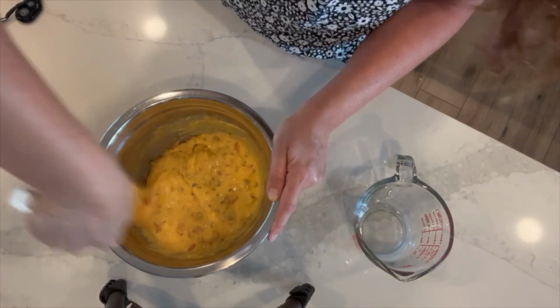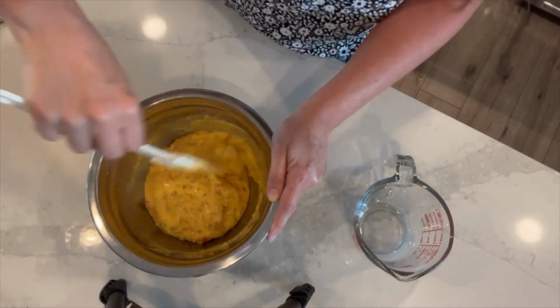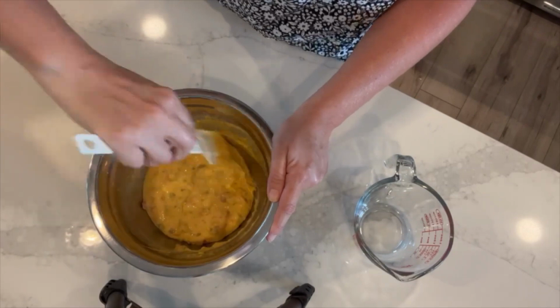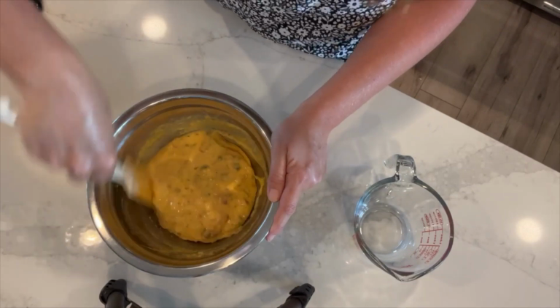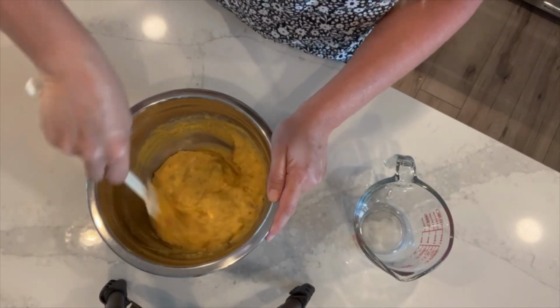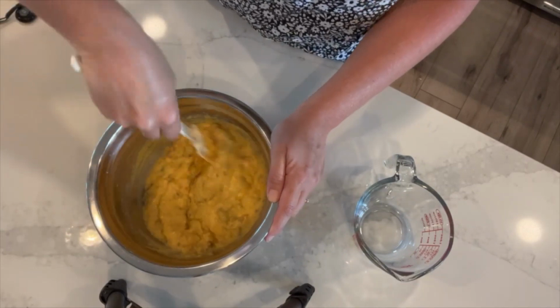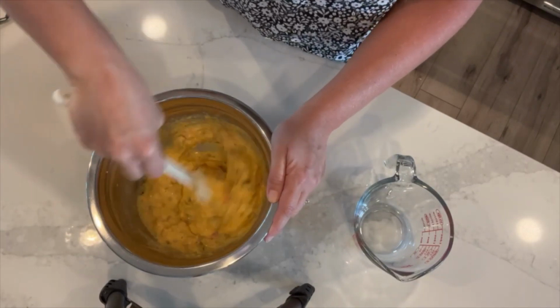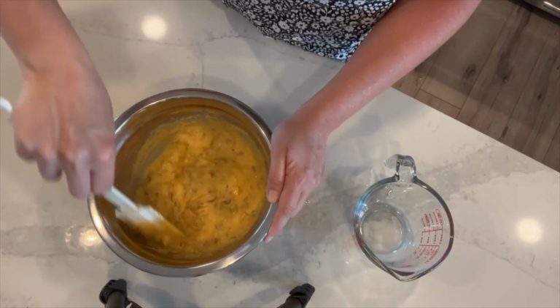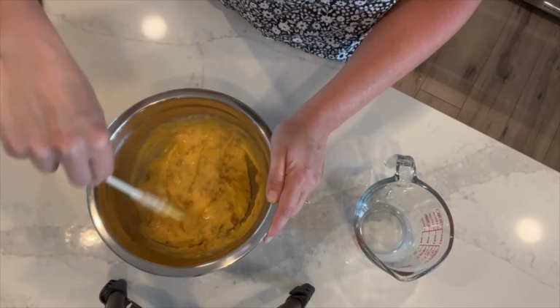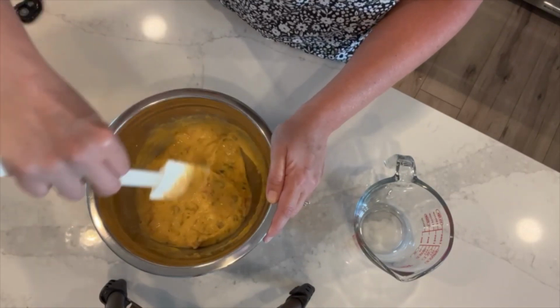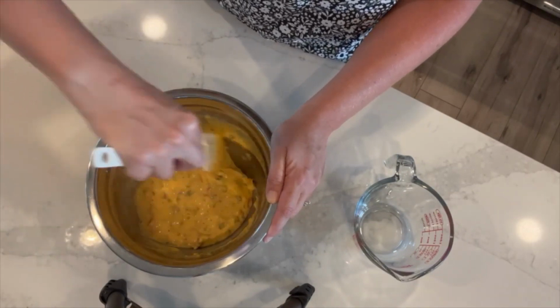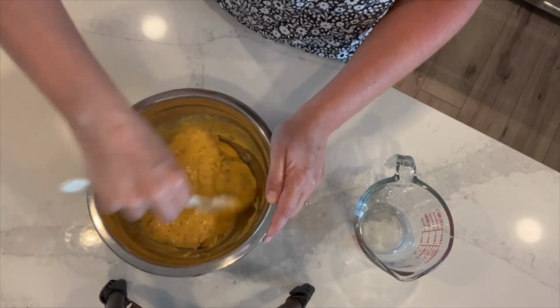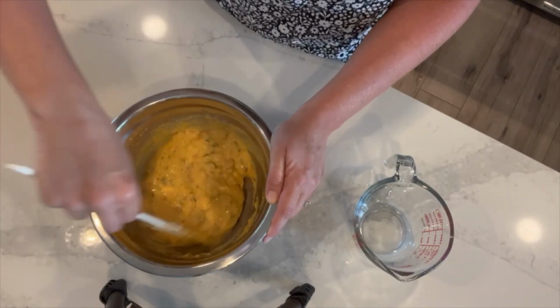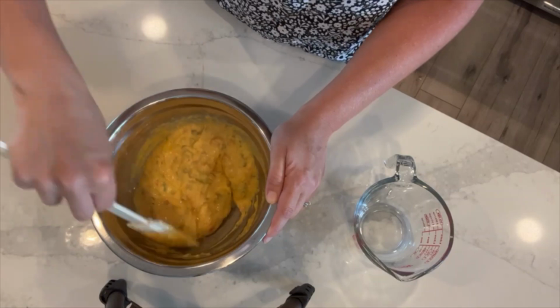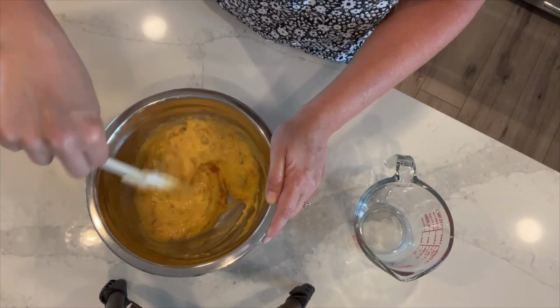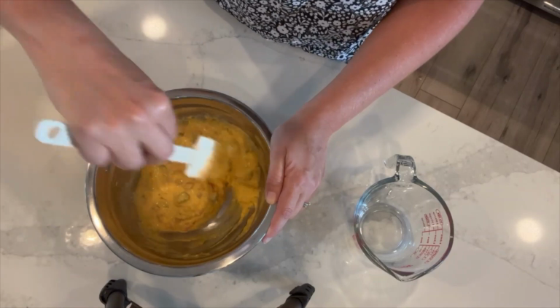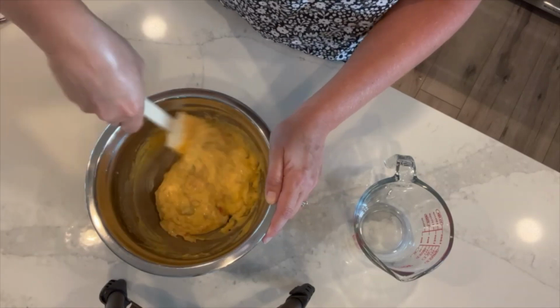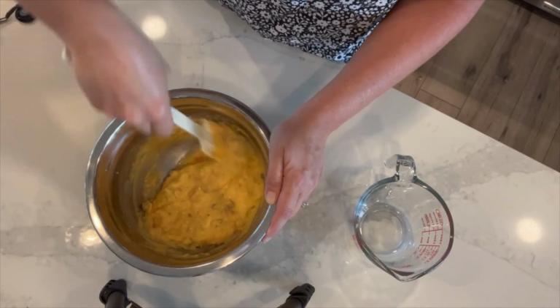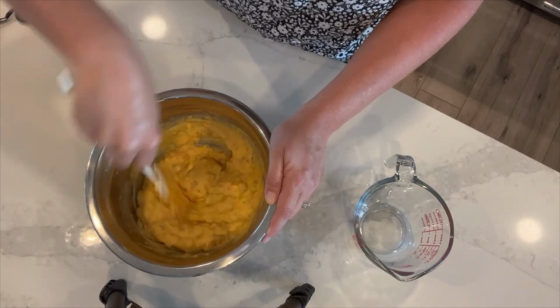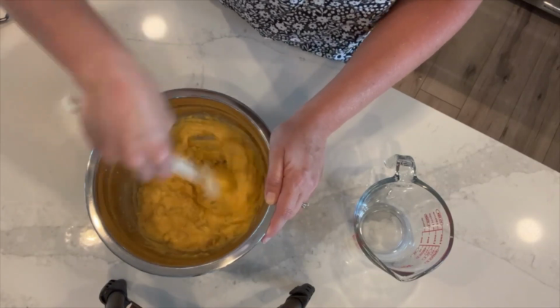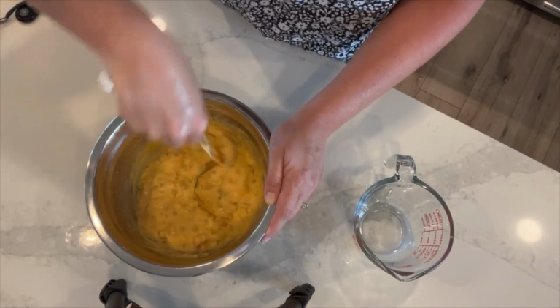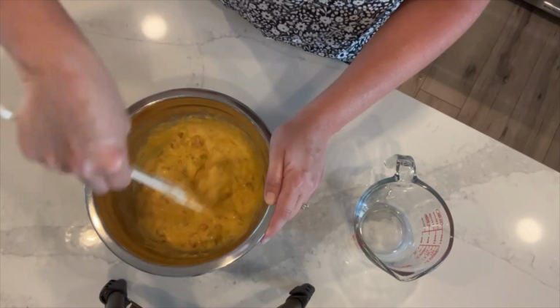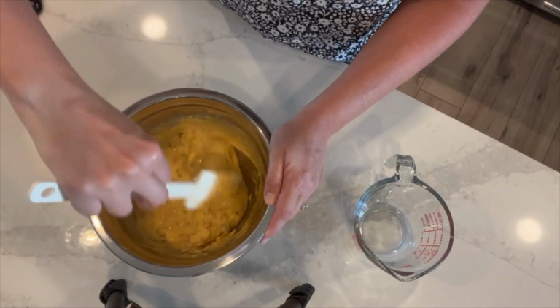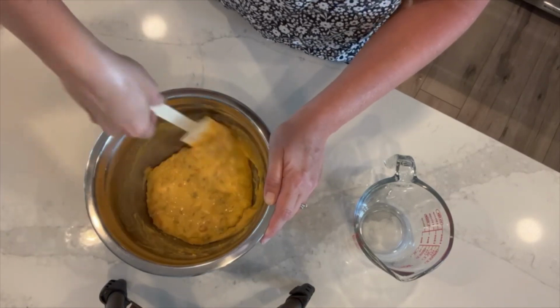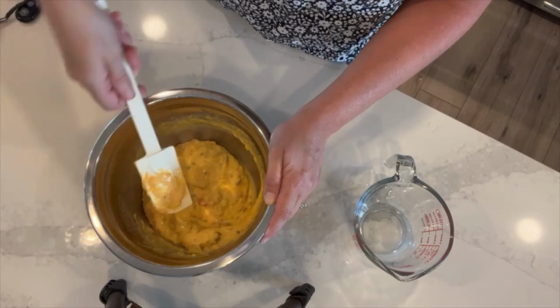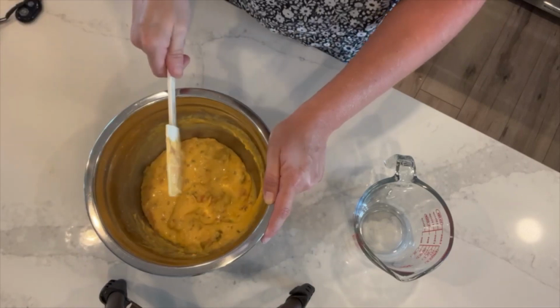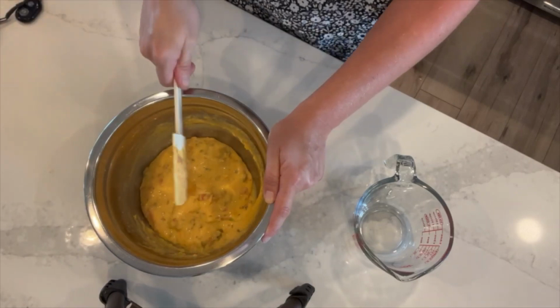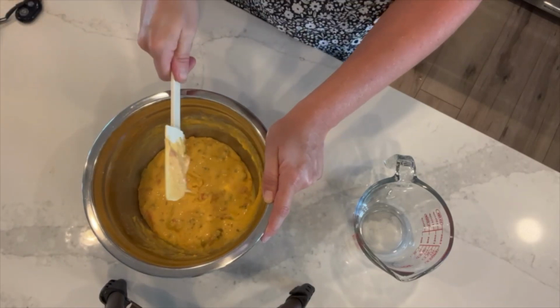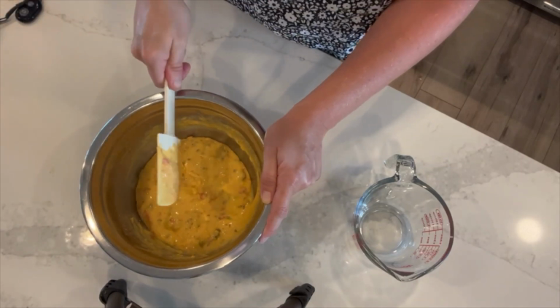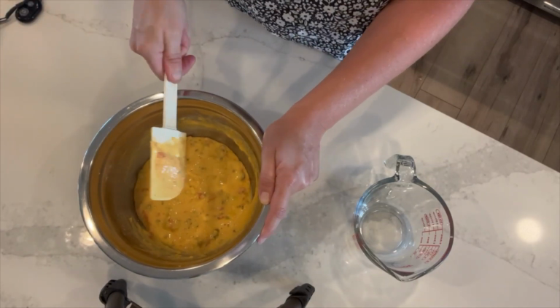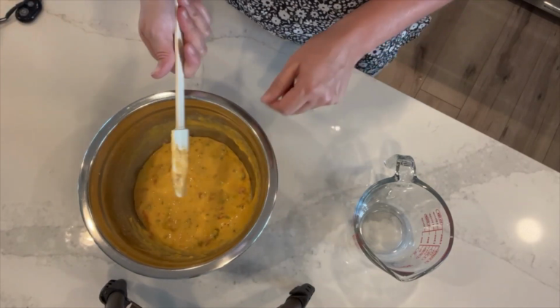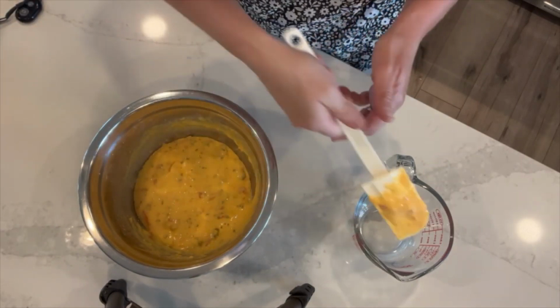I'm going to cover it so it holds the heat and let it sit for about five minutes to help some of those lumps go ahead and dissolve as it rehydrates a little more. We'll check back in five minutes and see what it looks like.